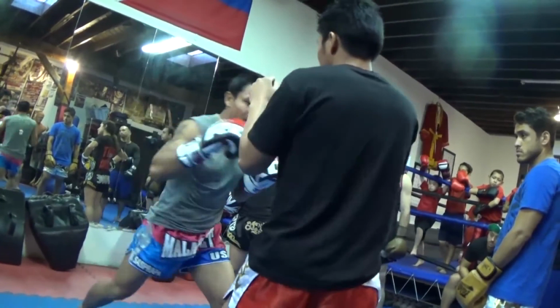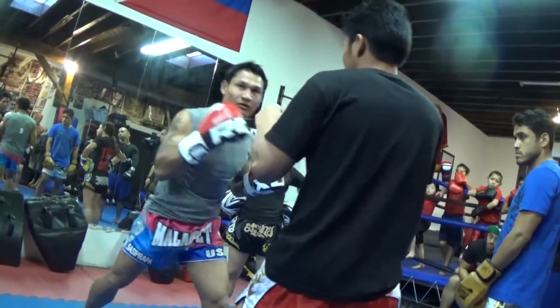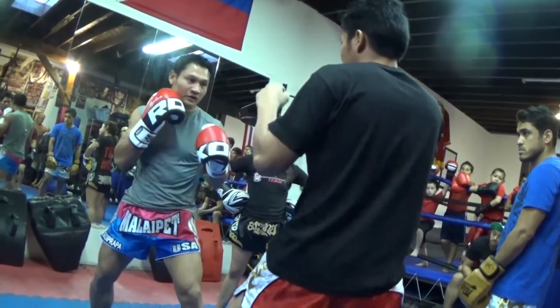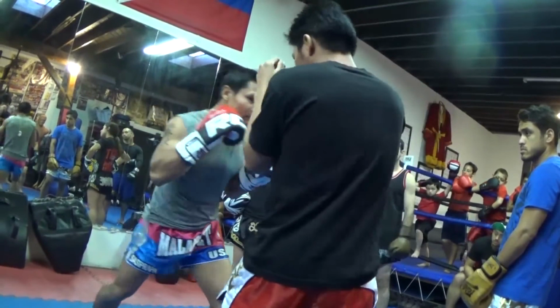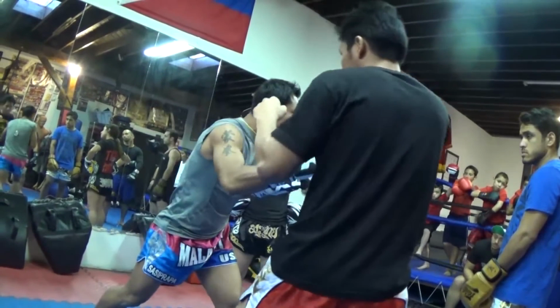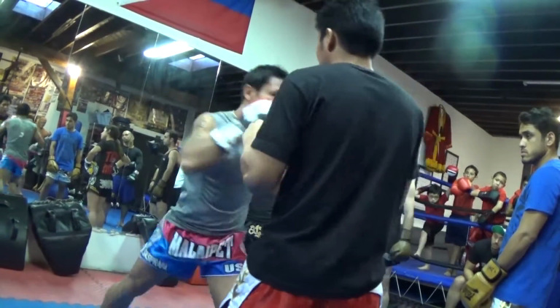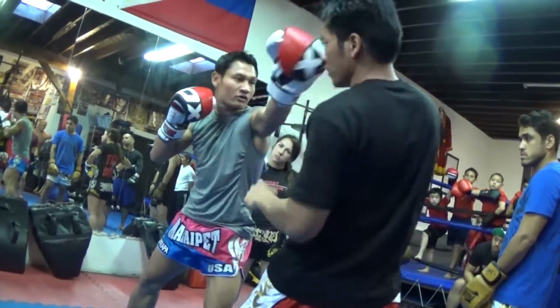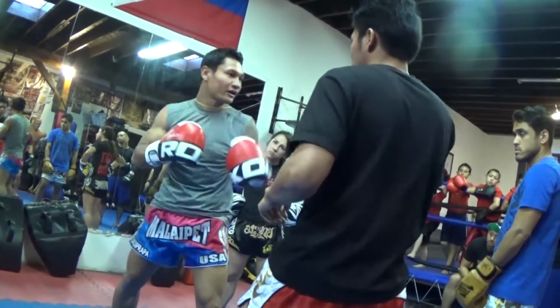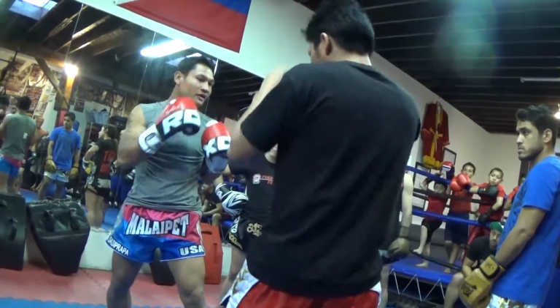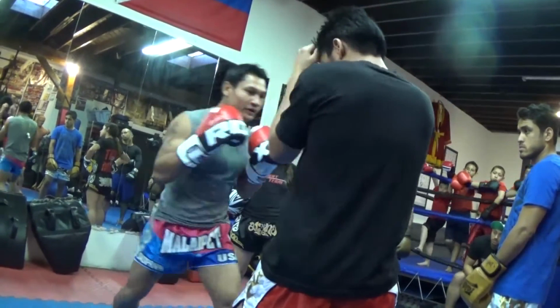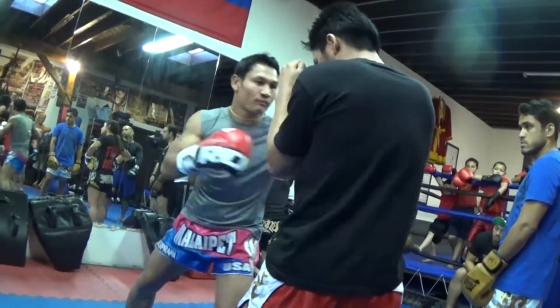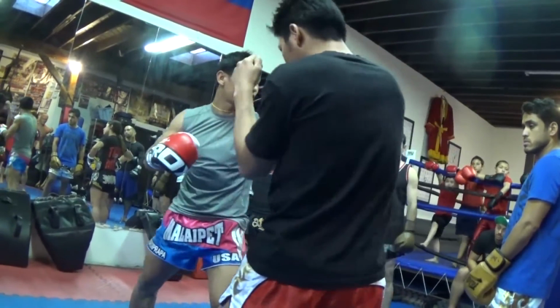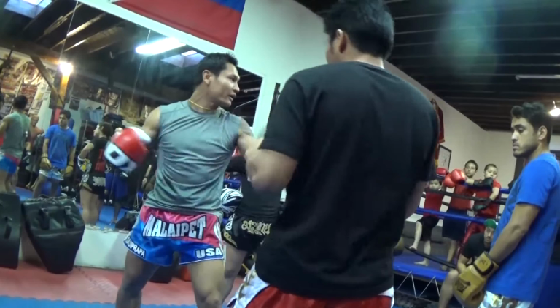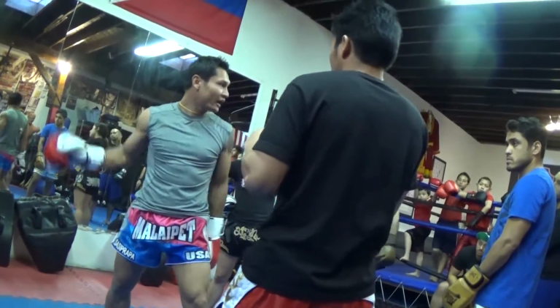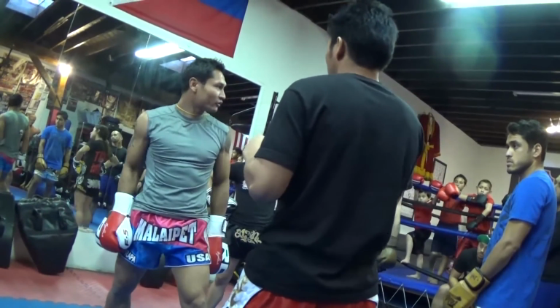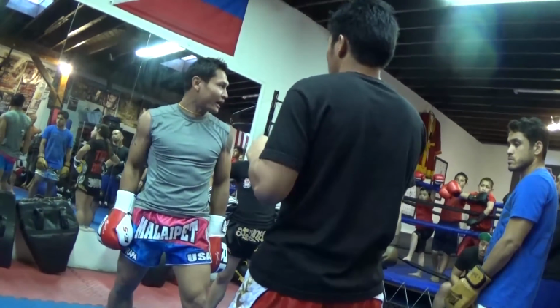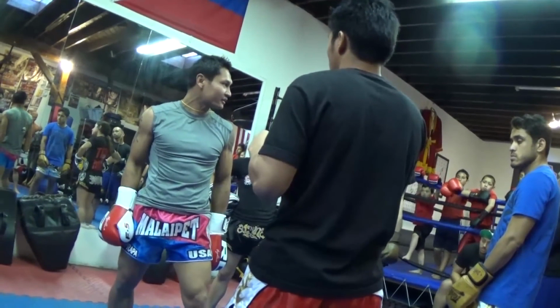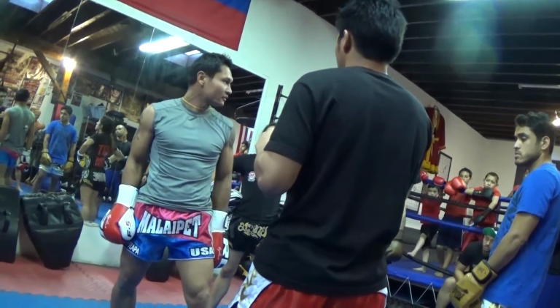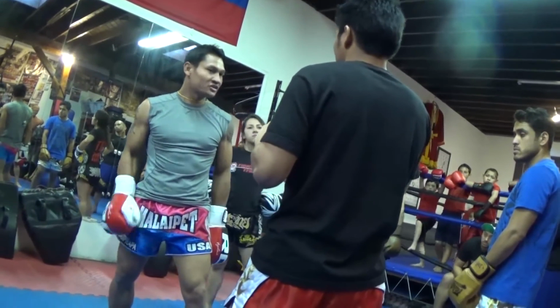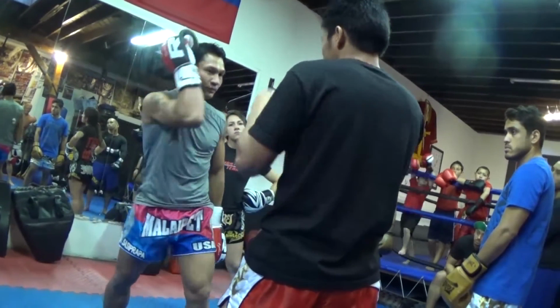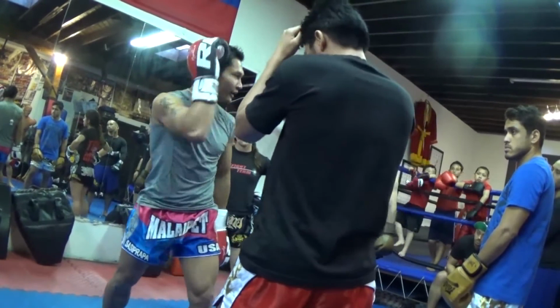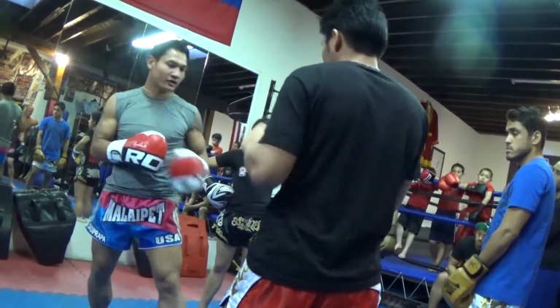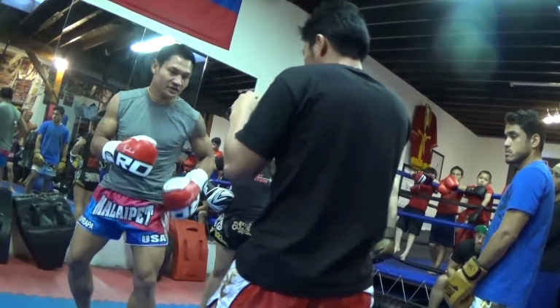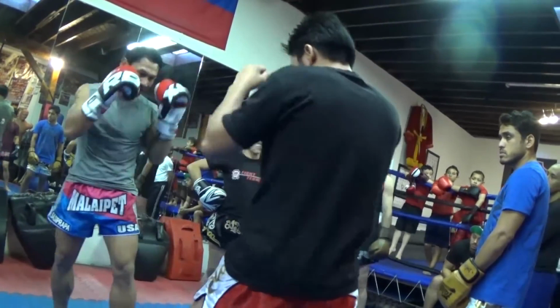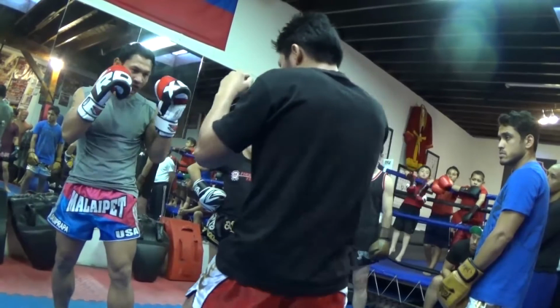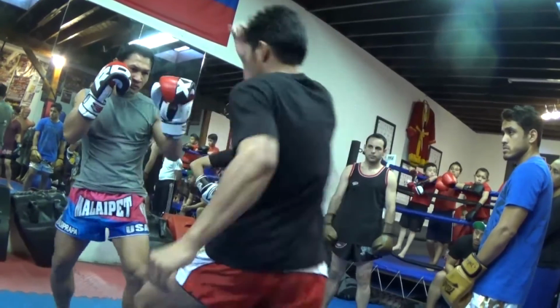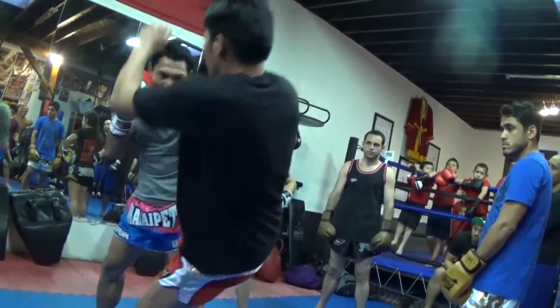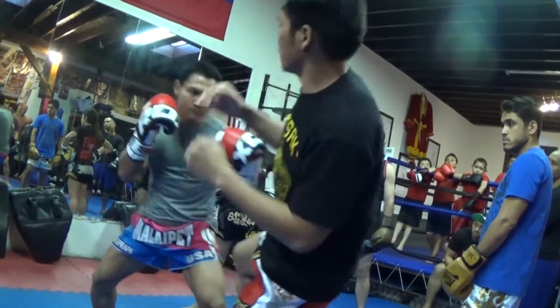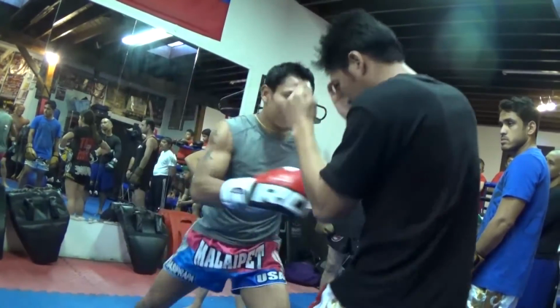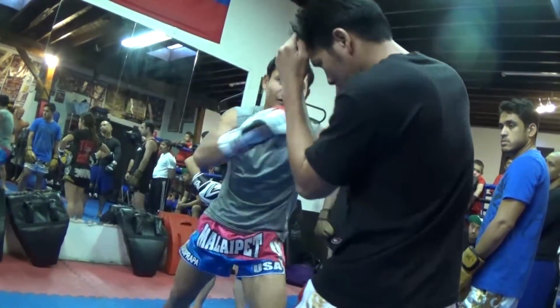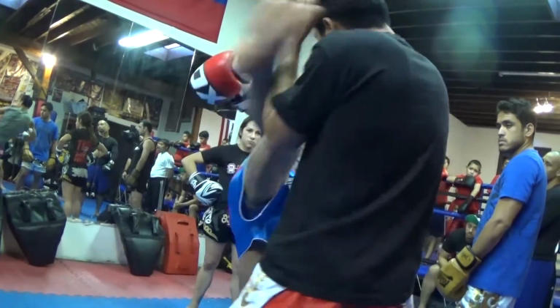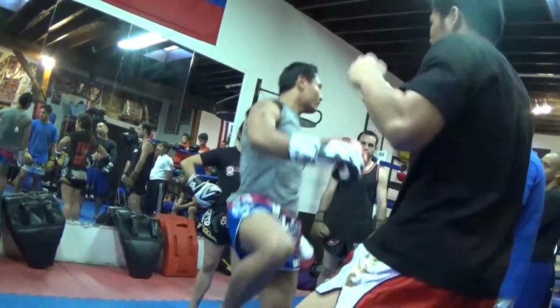Tap body, tap body, hook. How about it? Boom, boom, hook. Follow the right high kick. Make sure you're going to come with it. You see that — when he kick, pop, pop, pop.